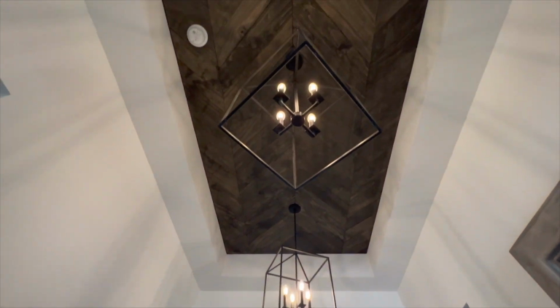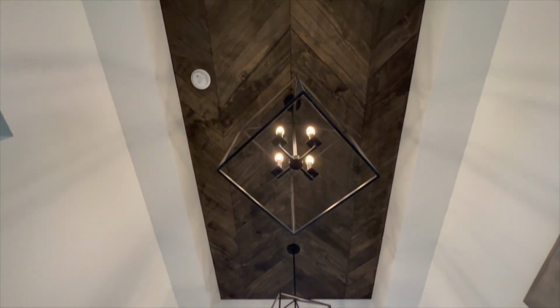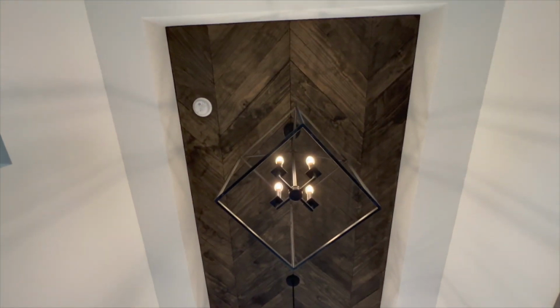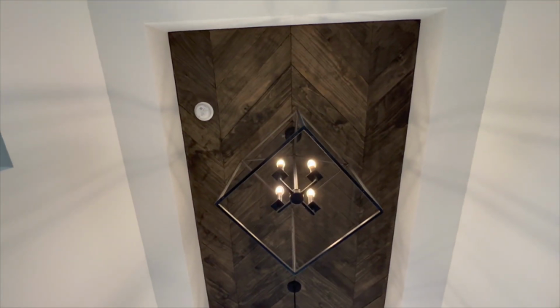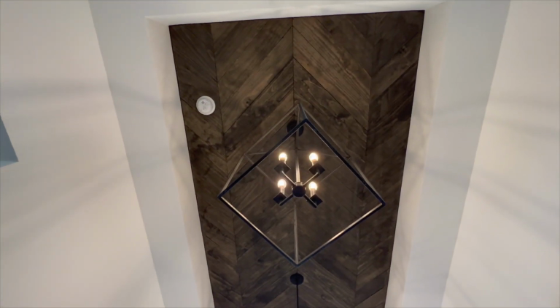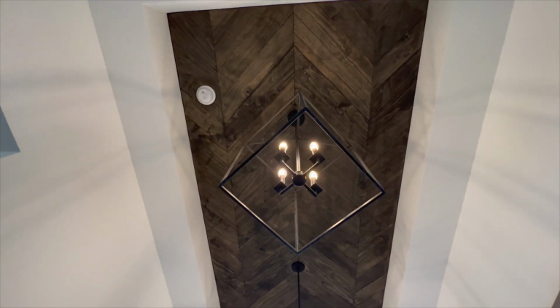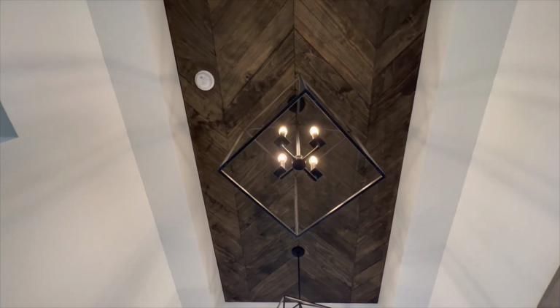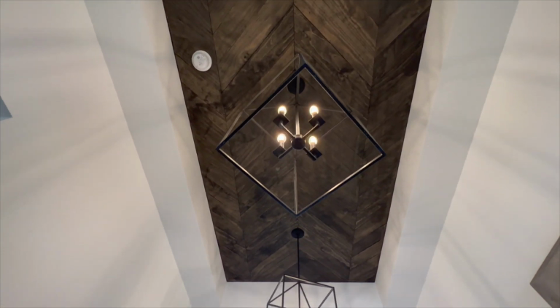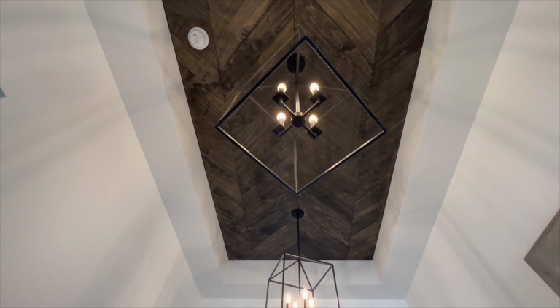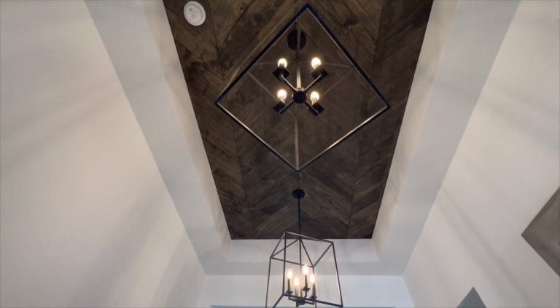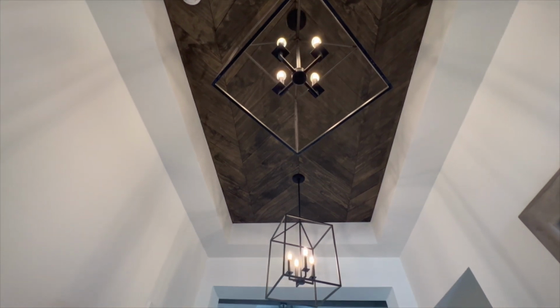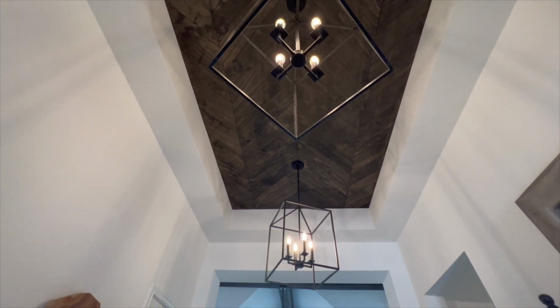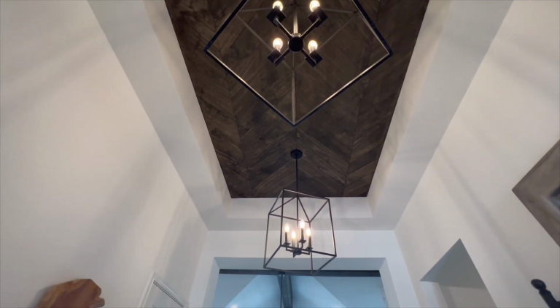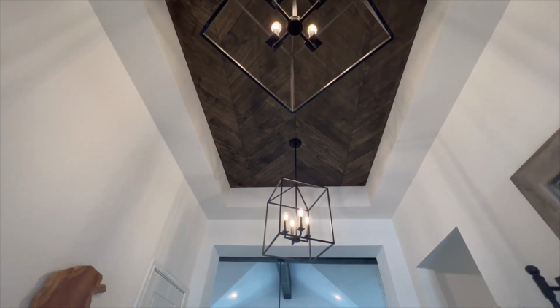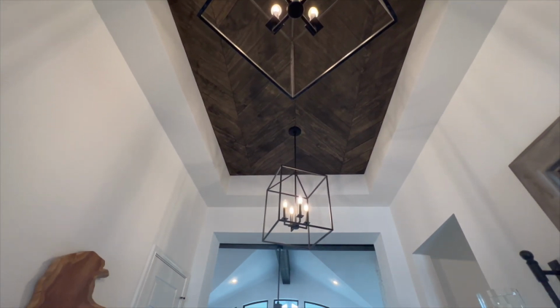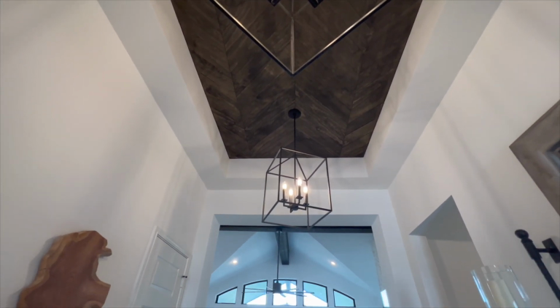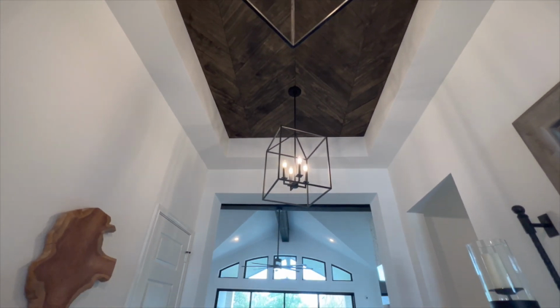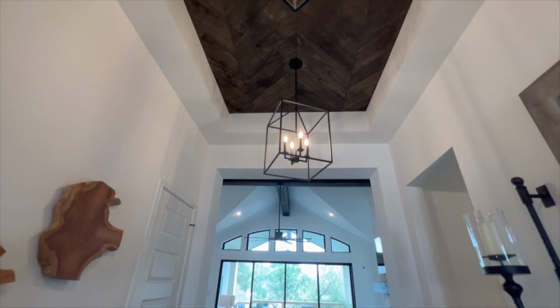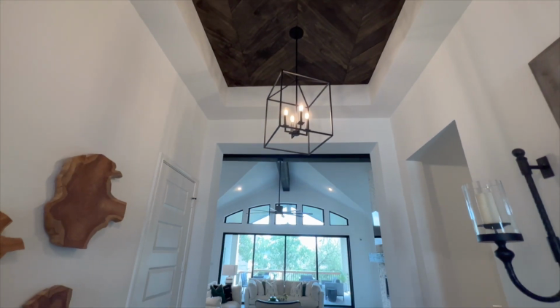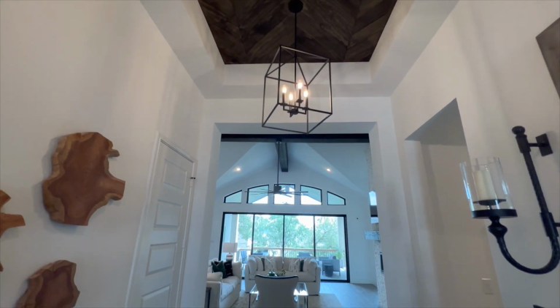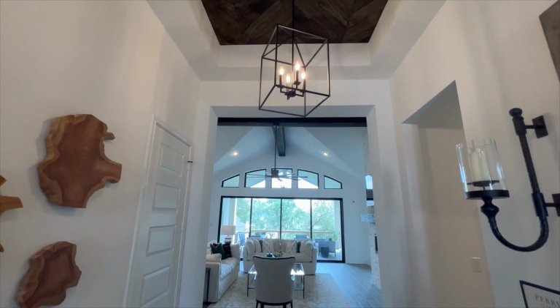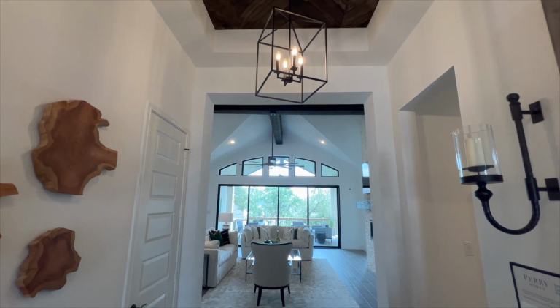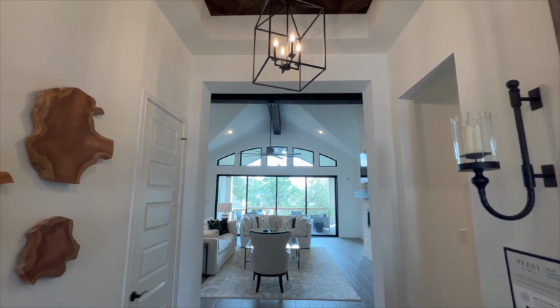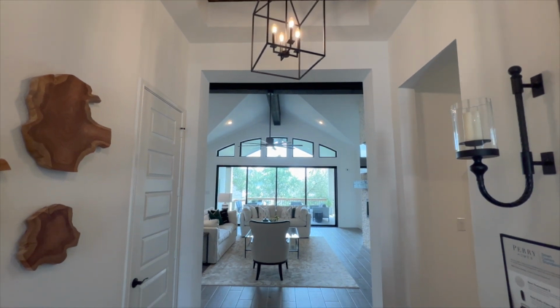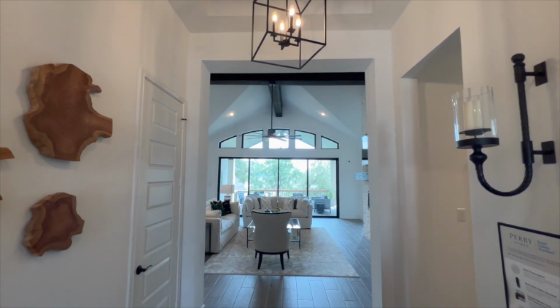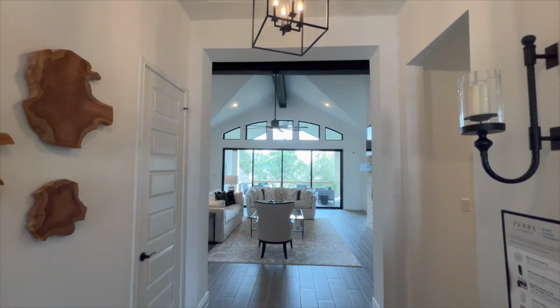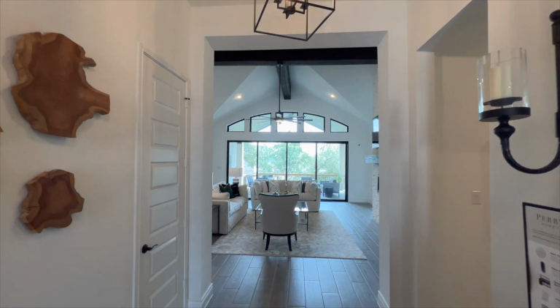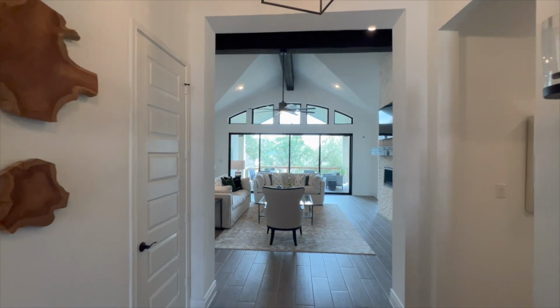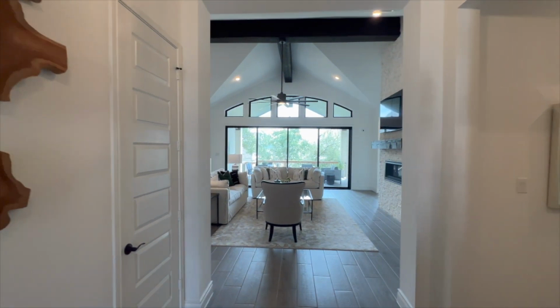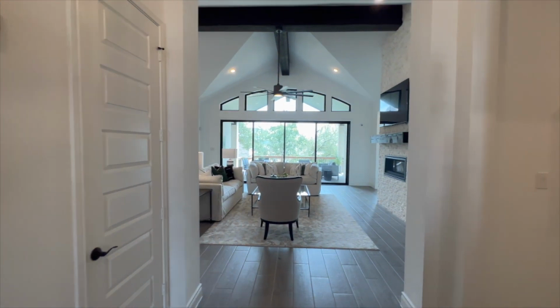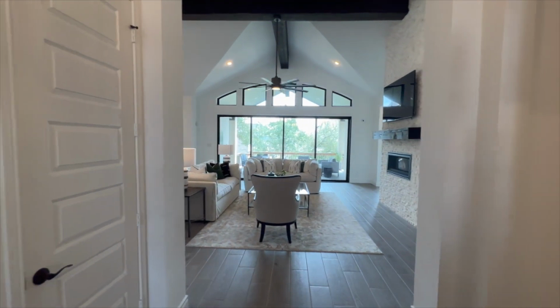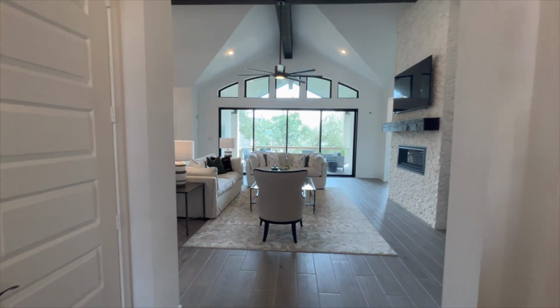Here's another area with that beautiful accent ceiling and gorgeous lighting fixtures. You're going to see that as a common theme throughout this home — these very pretty lighting fixtures they're using for the ceiling.